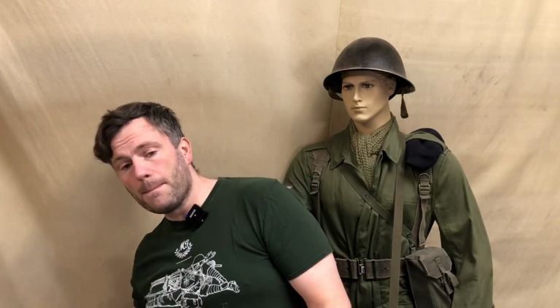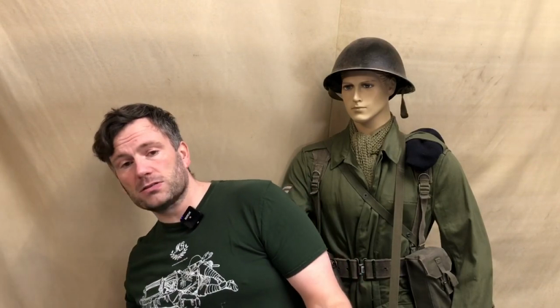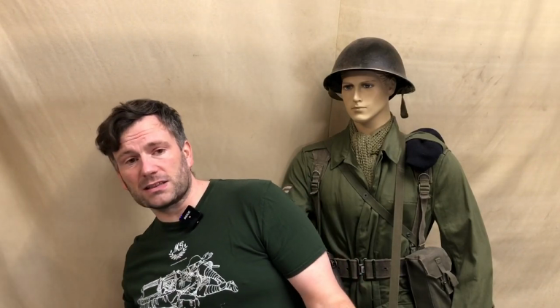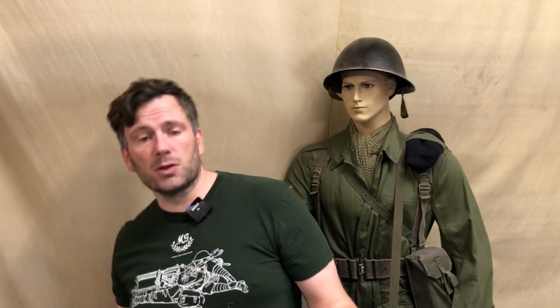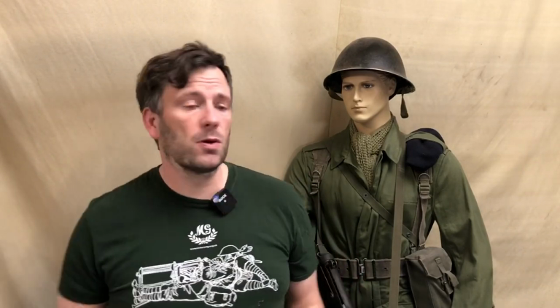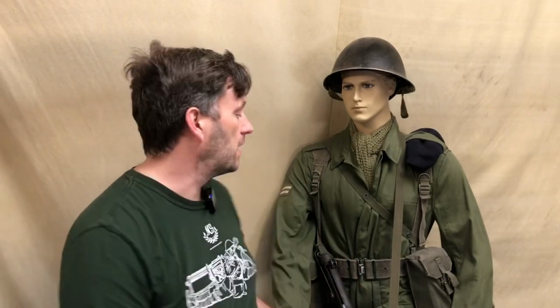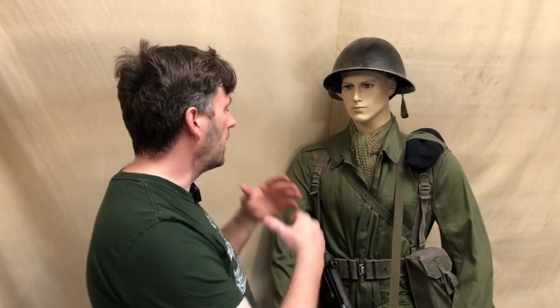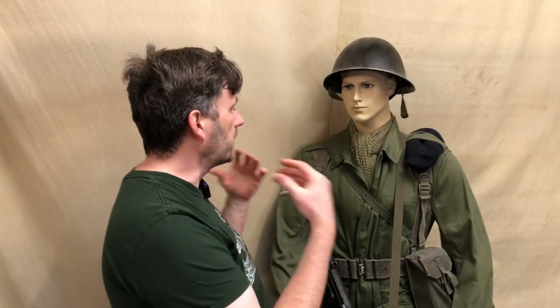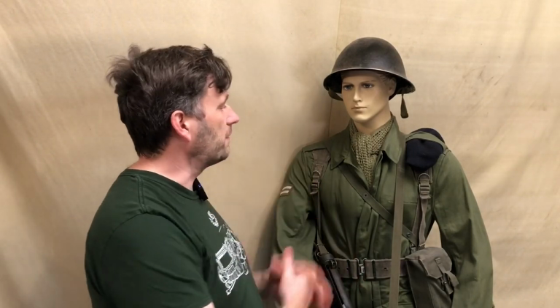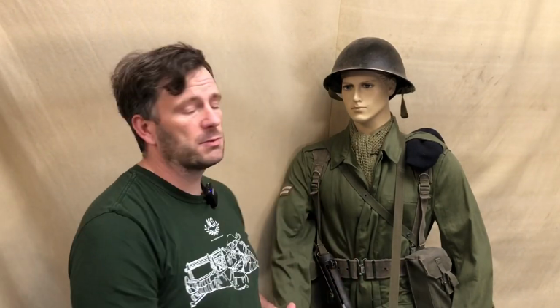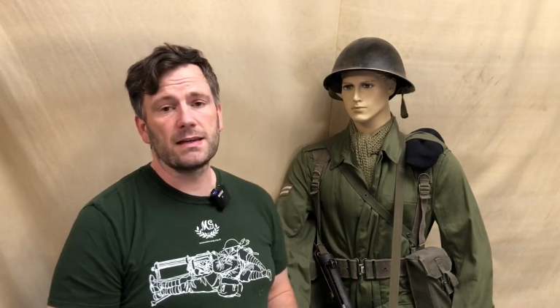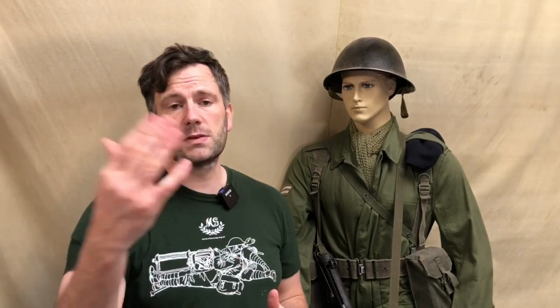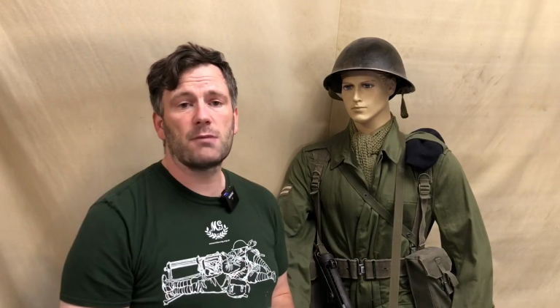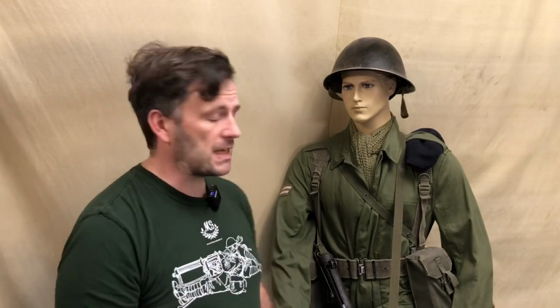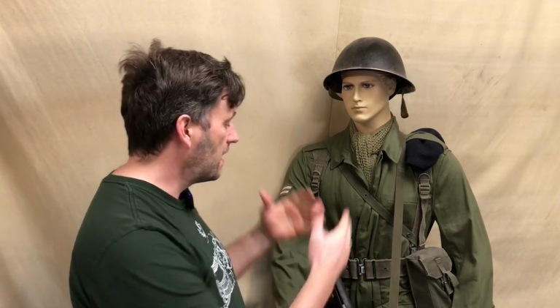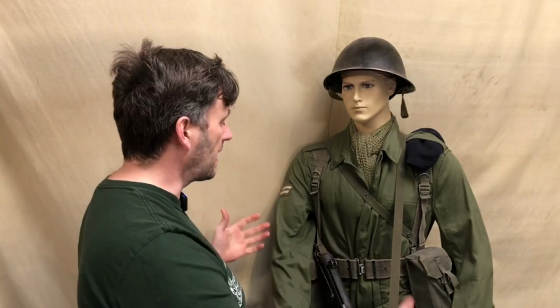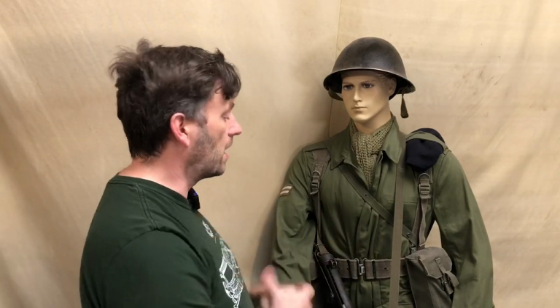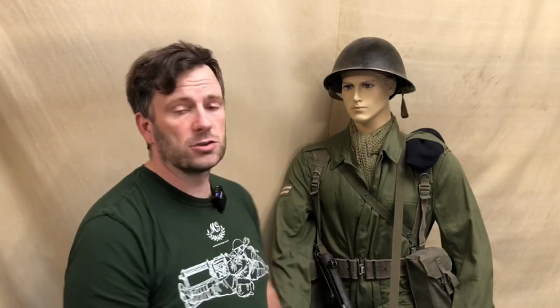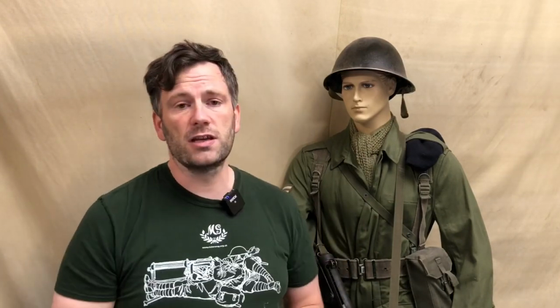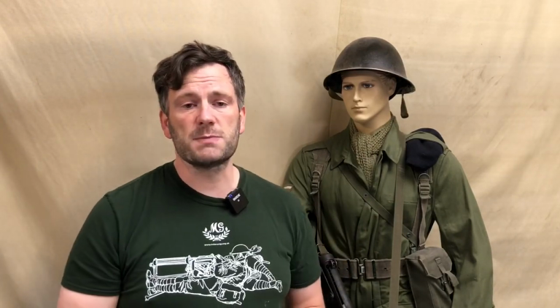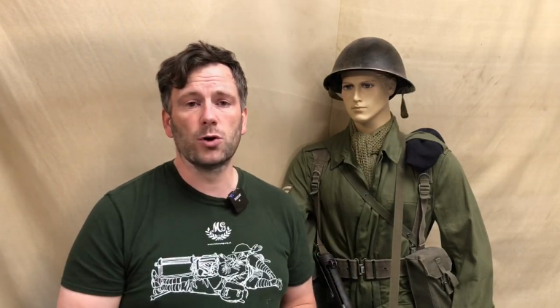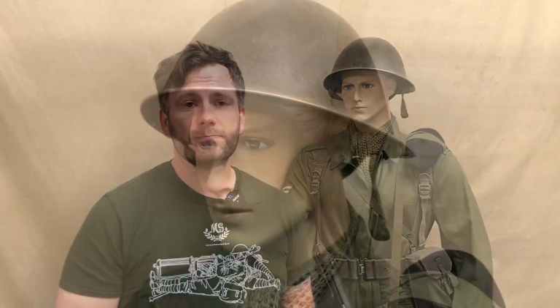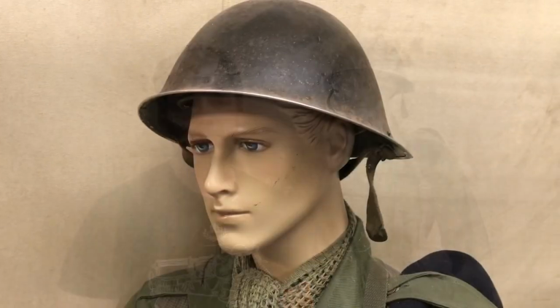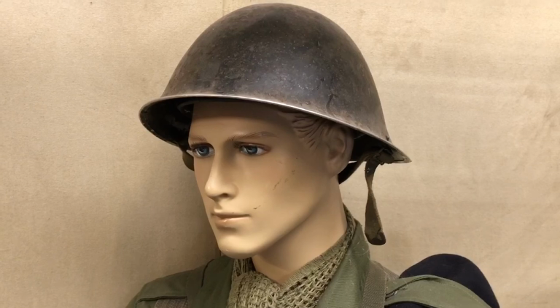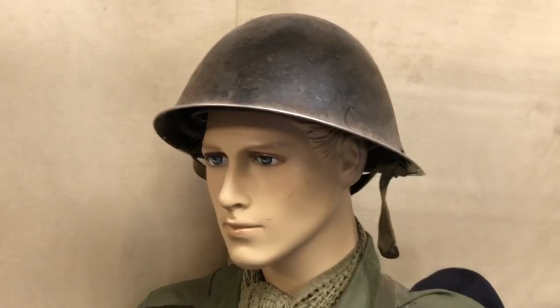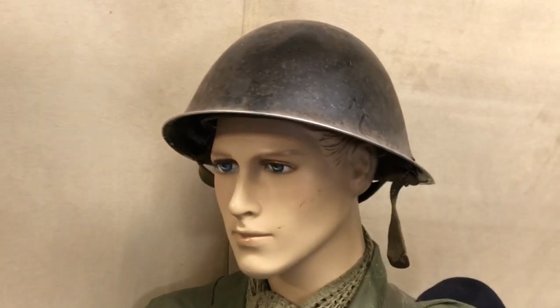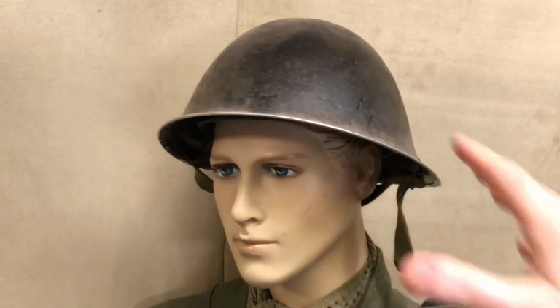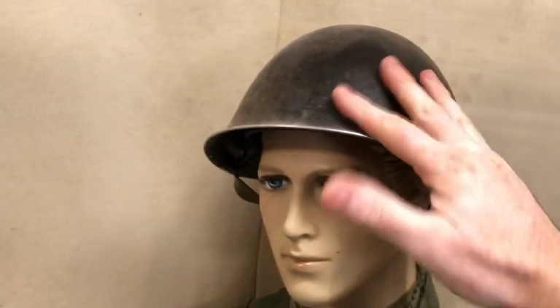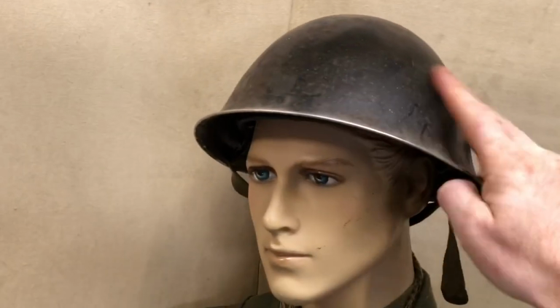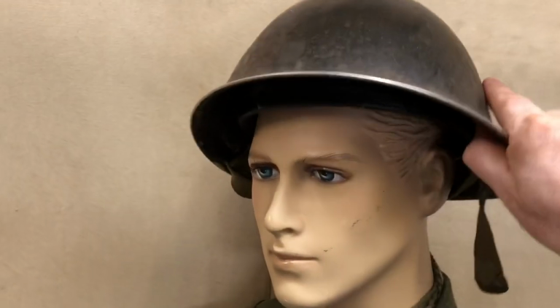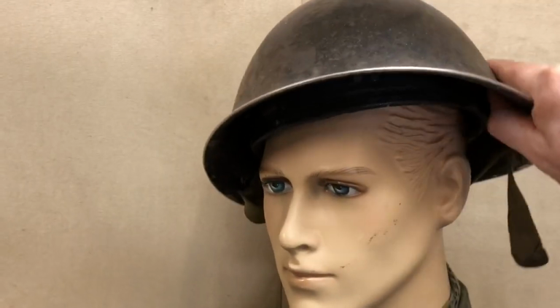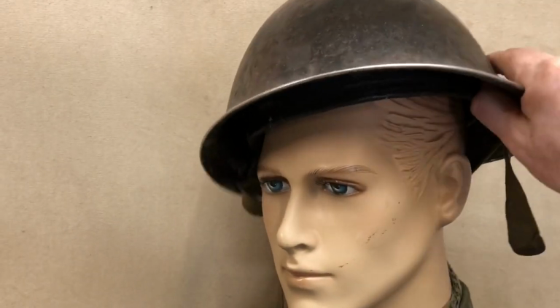Most people like to have an affiliation with a mannequin, so we'll take the camera off the stand and take a closer look at the equipment that's being worn. As always, let's start with the top. This is the Mark IV turtle shell helmet.